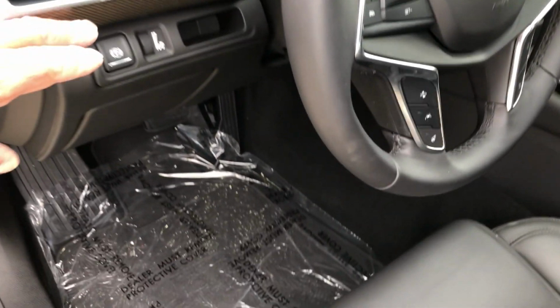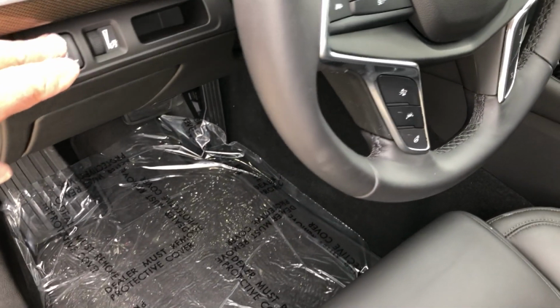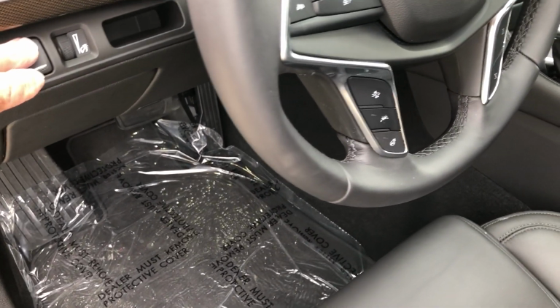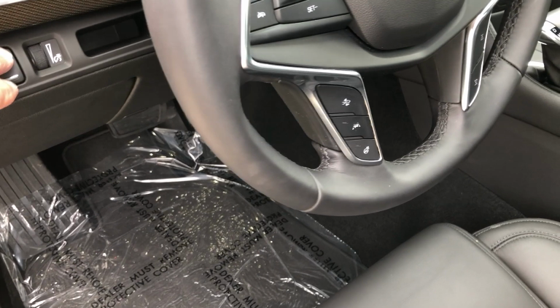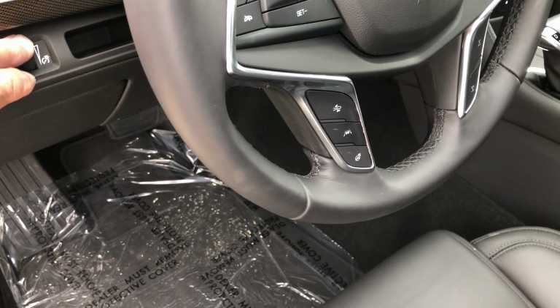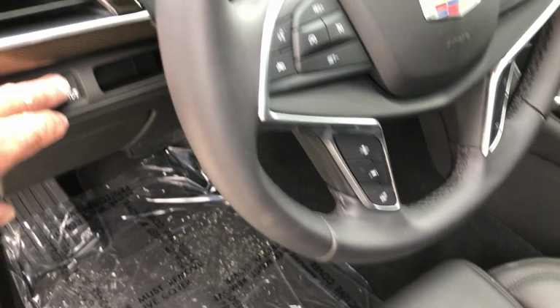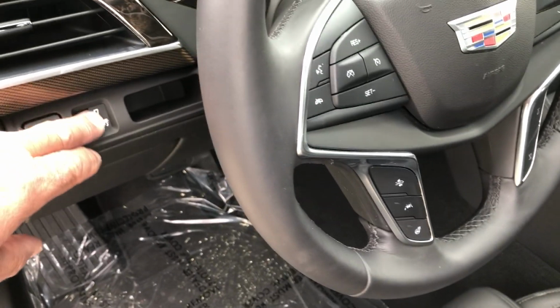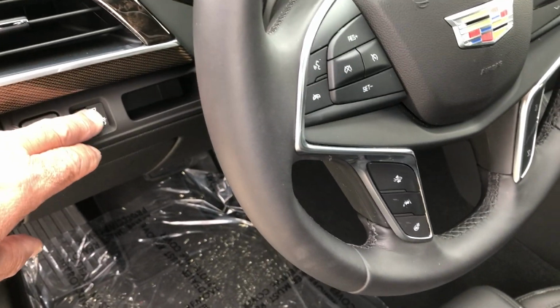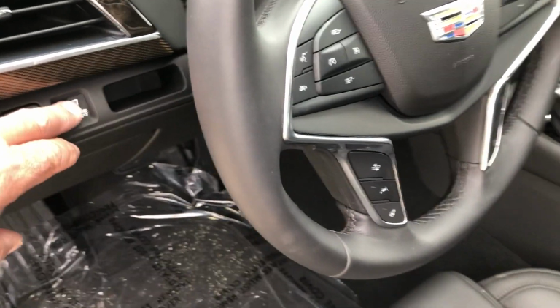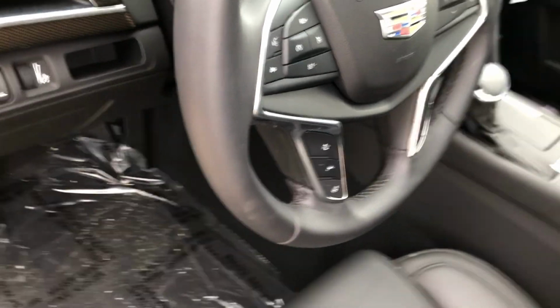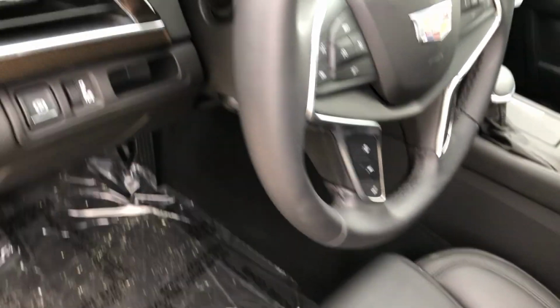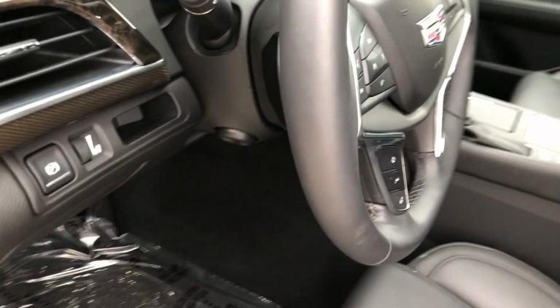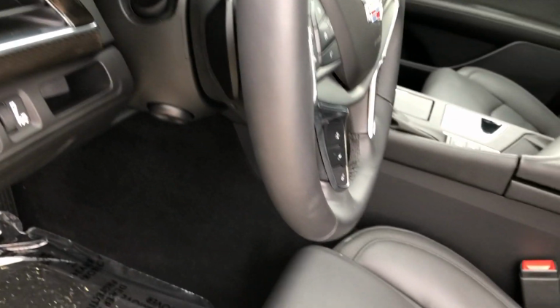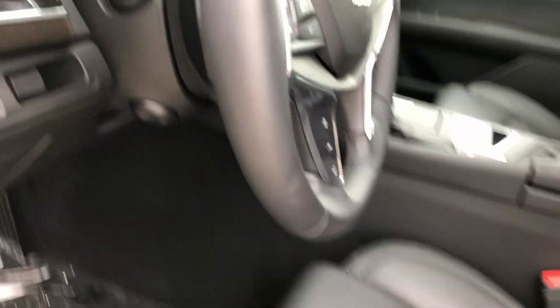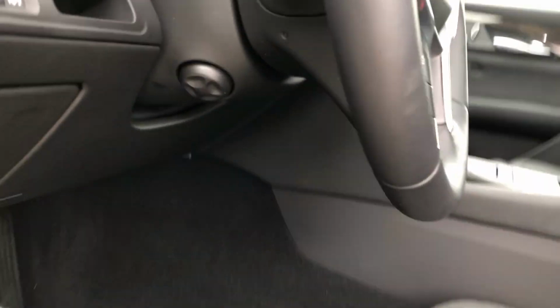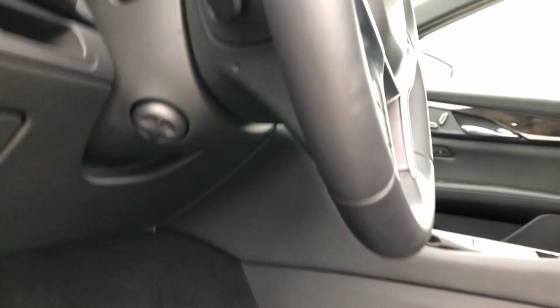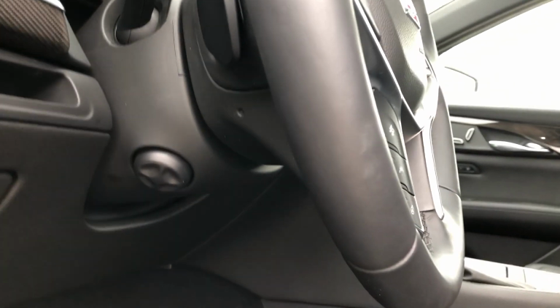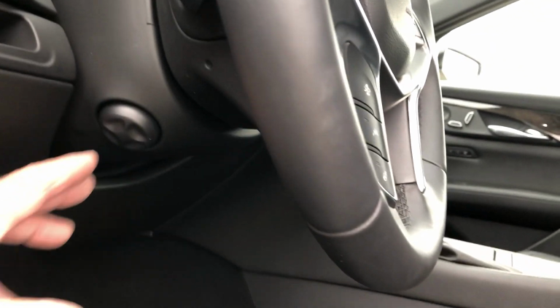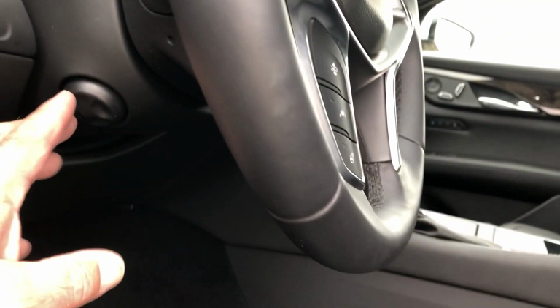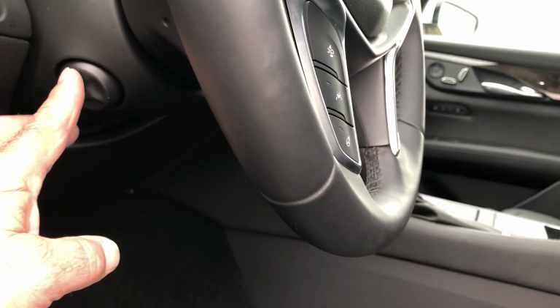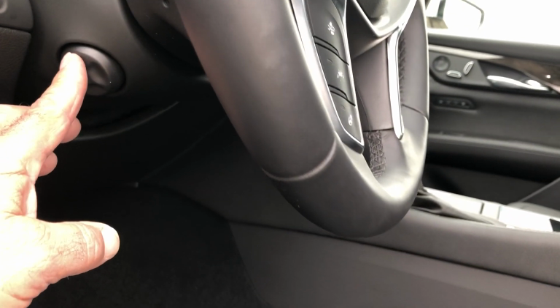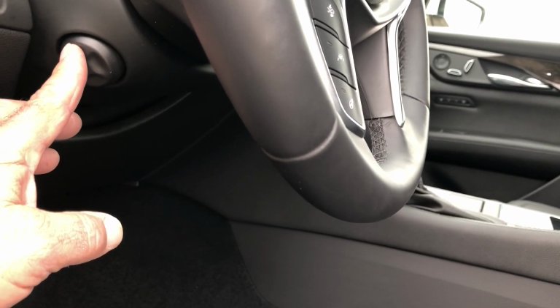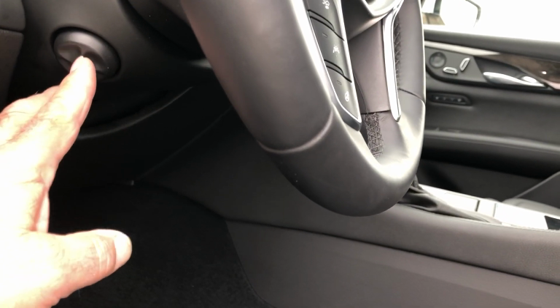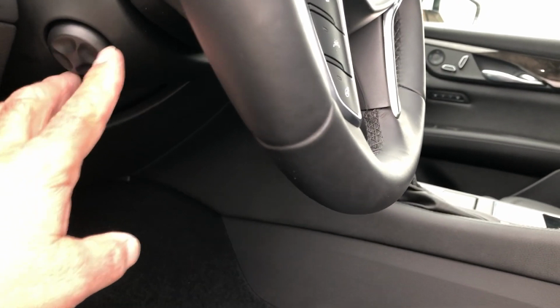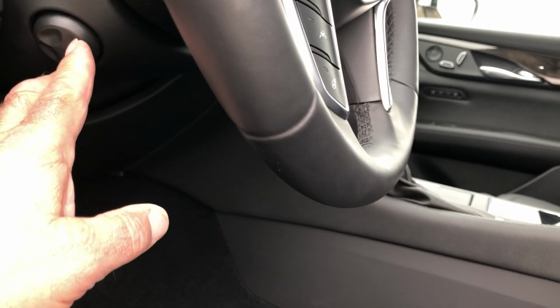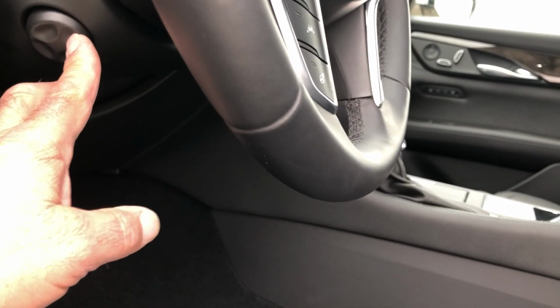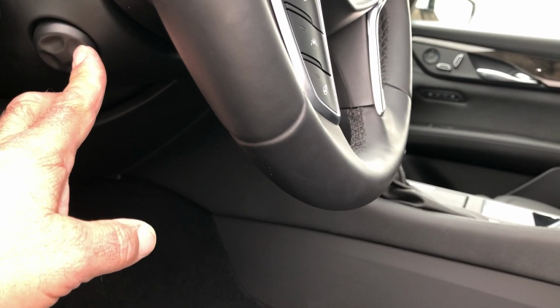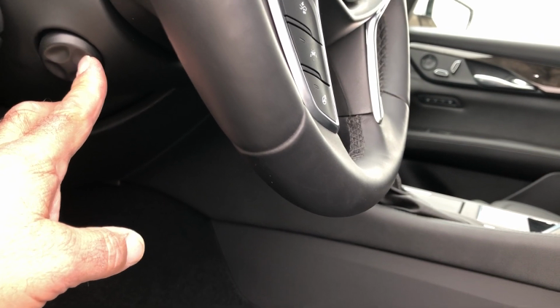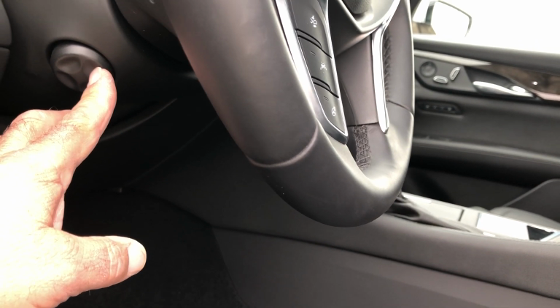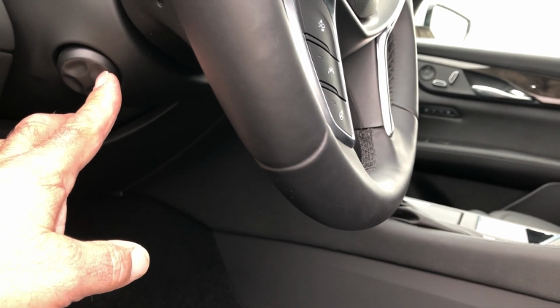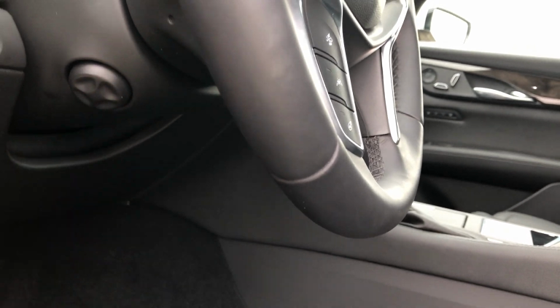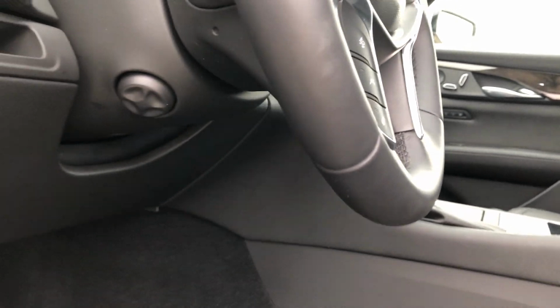We've got a parking brake here on the dash and a dimmer control for the lights. On the side of the steering column you can see underneath — we've got tilt and telescopic, easy to get to.